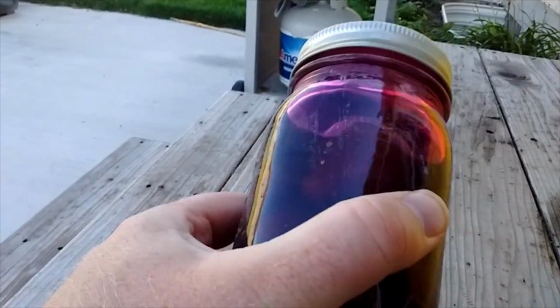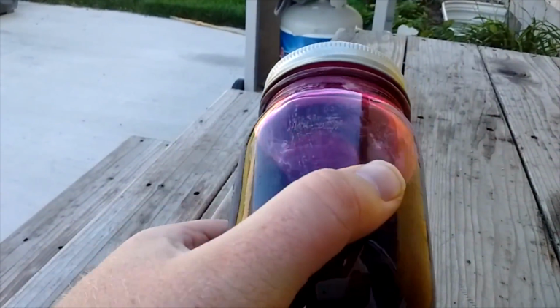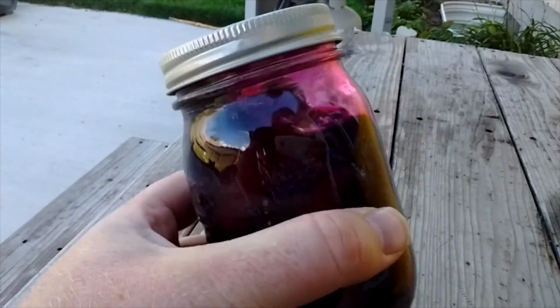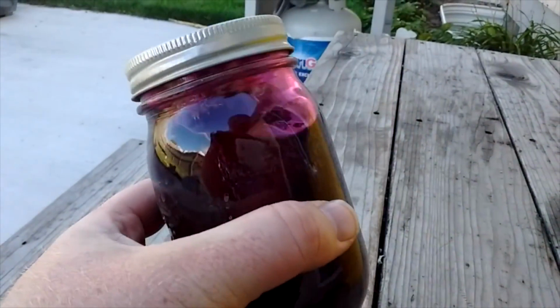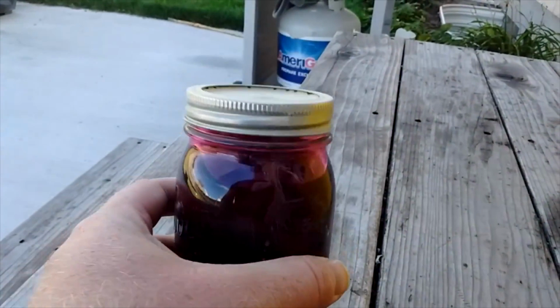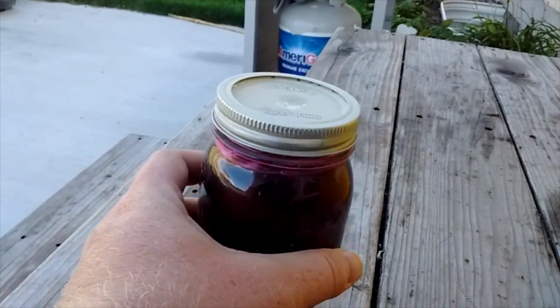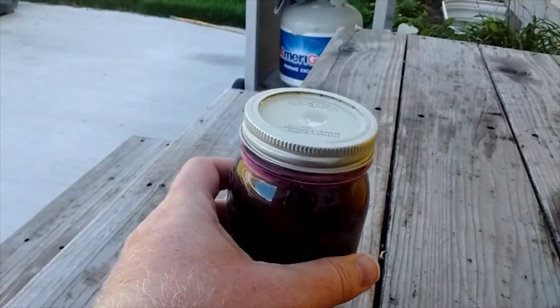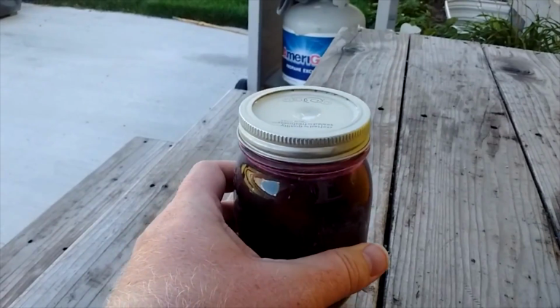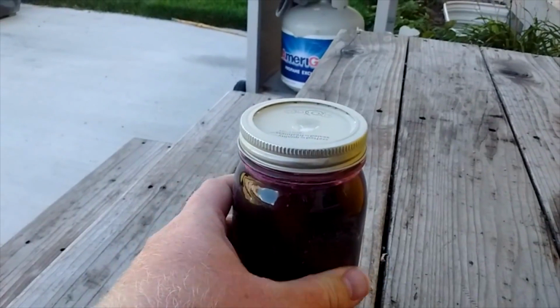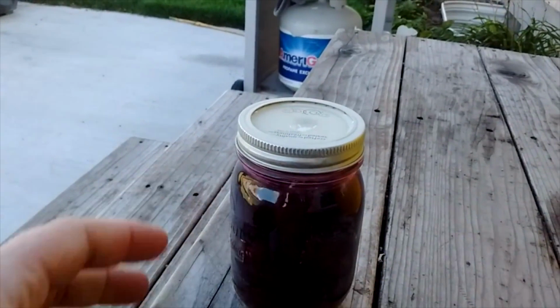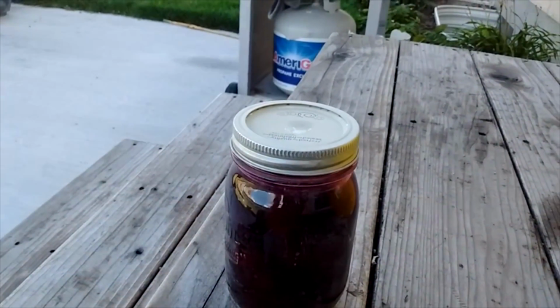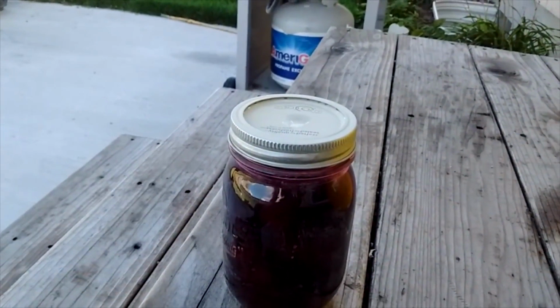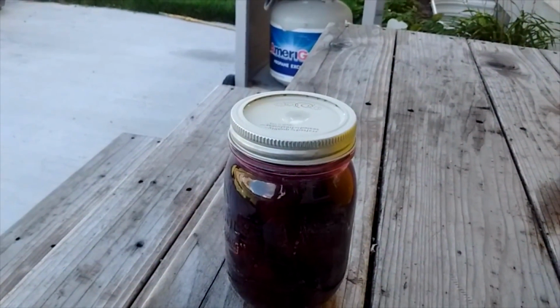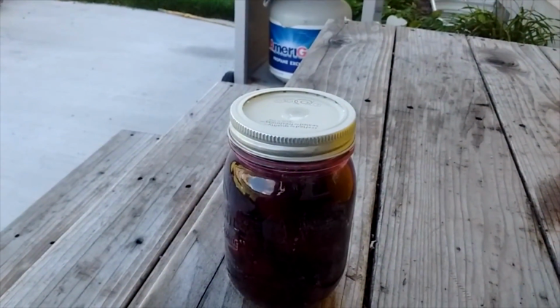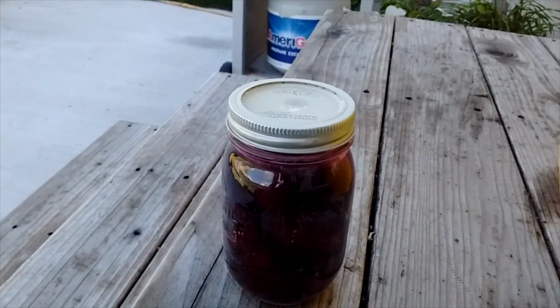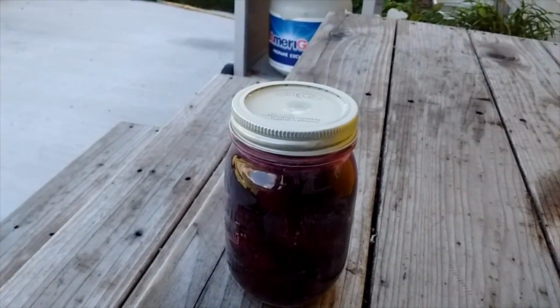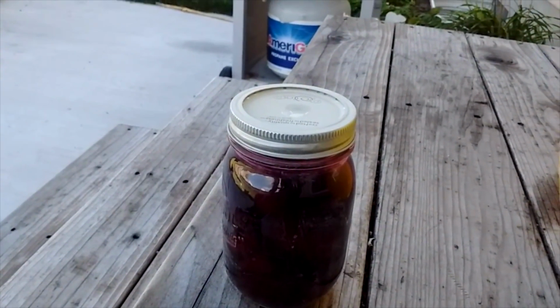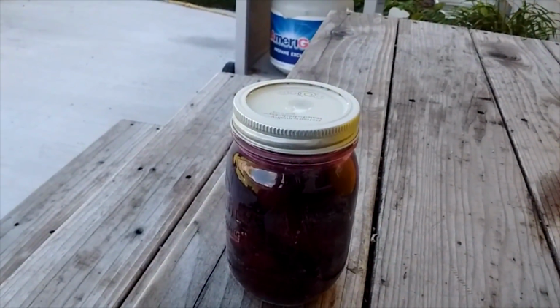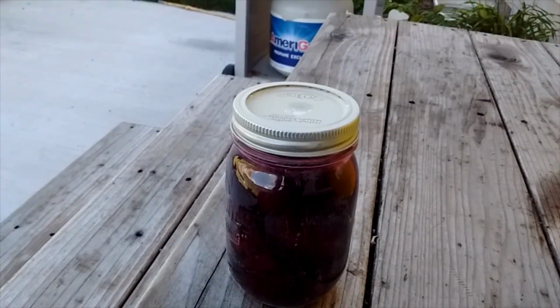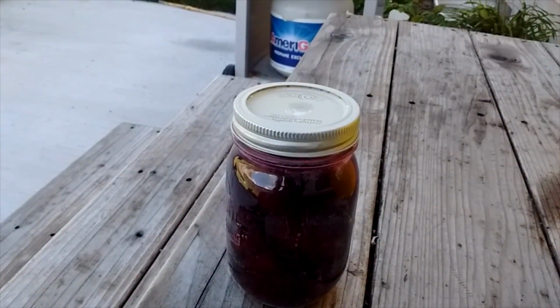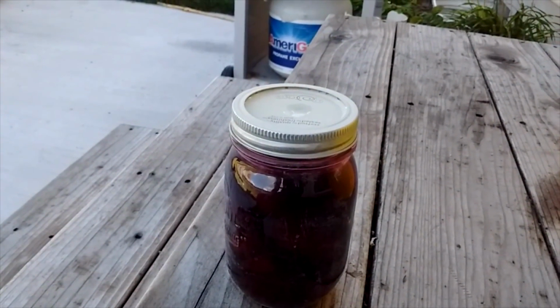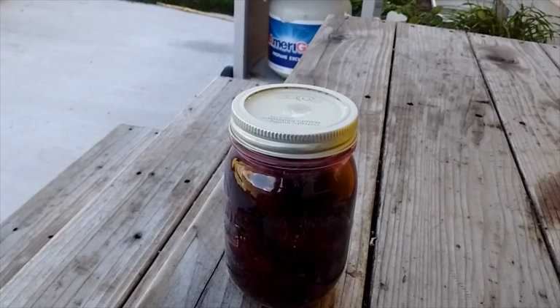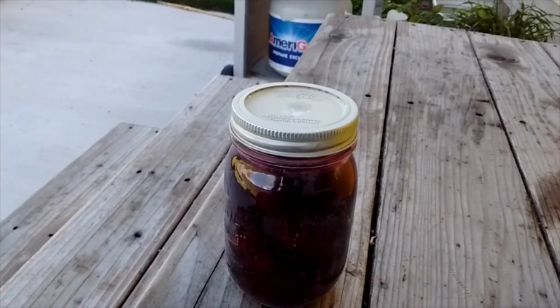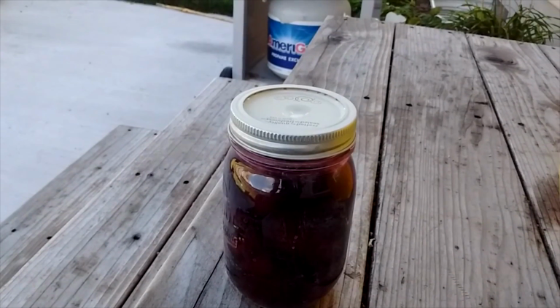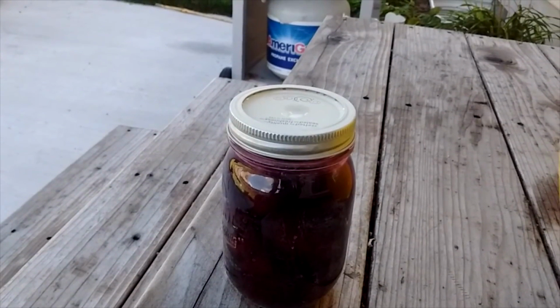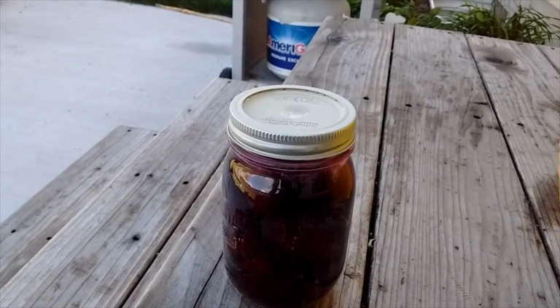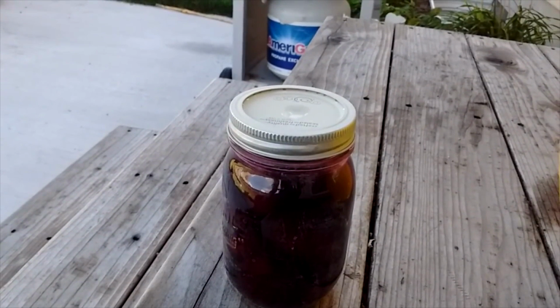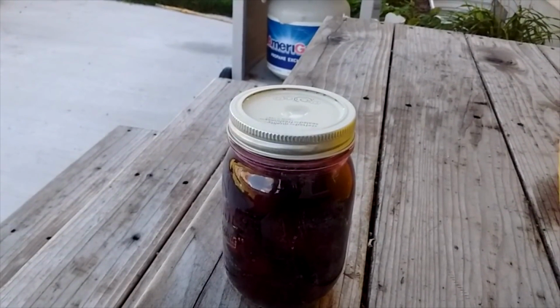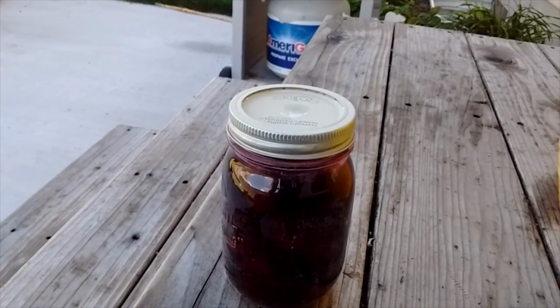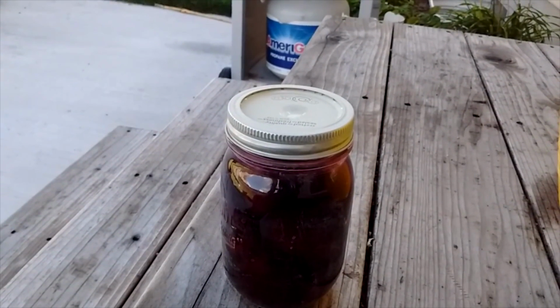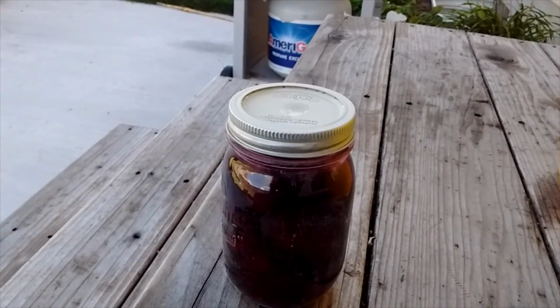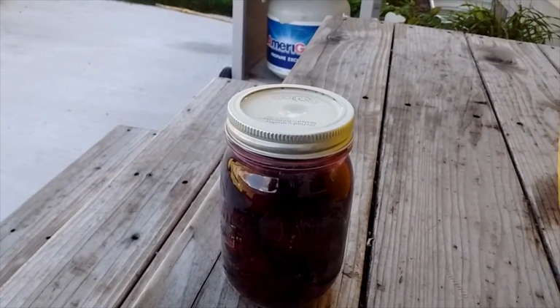It's kind of exciting — planting it, watching your plants grow, harvesting, and then preserving for the winter so we have beets. It's fun.